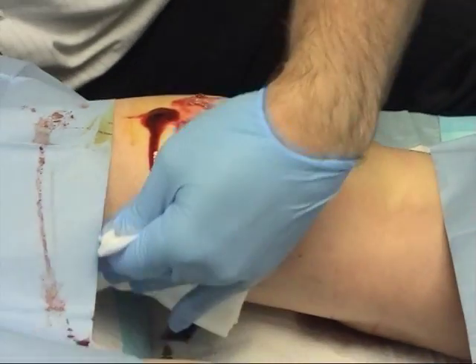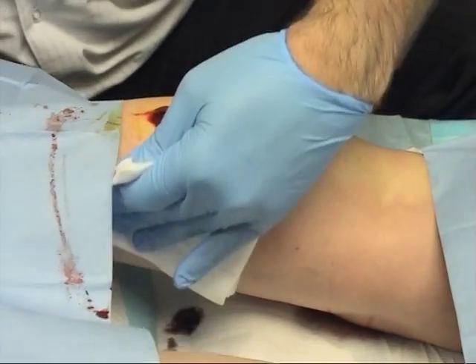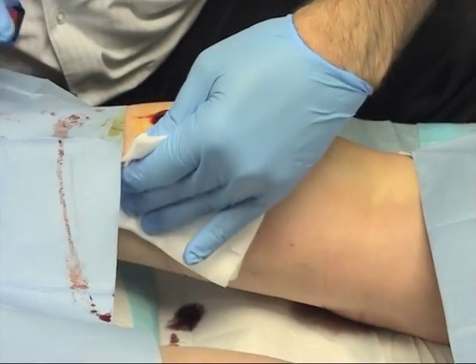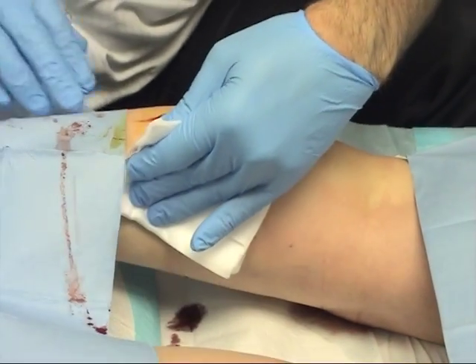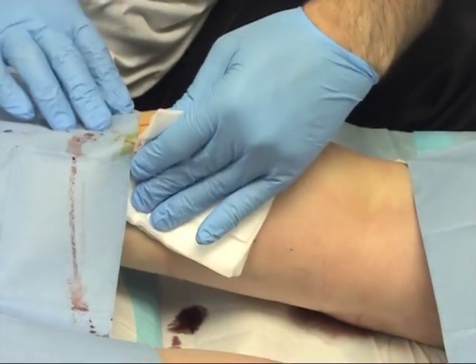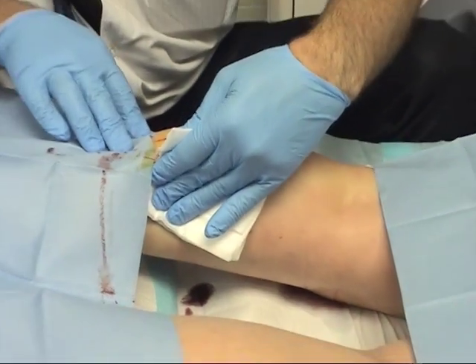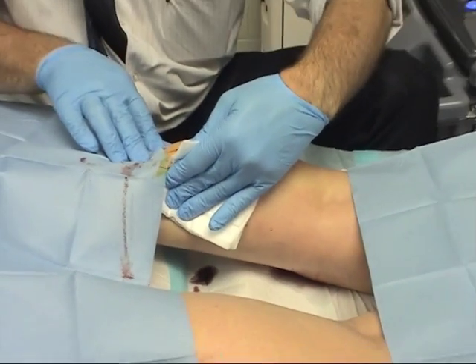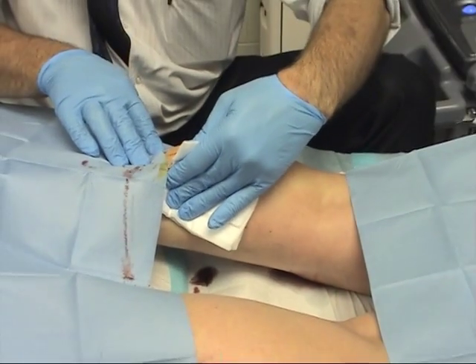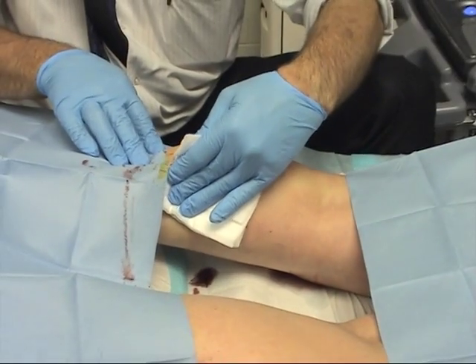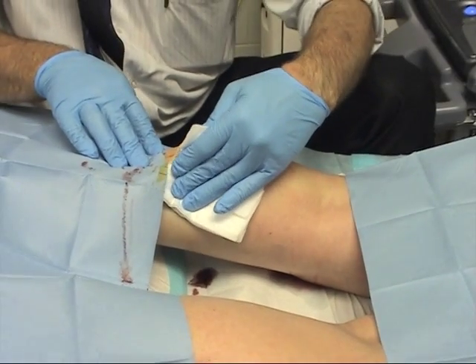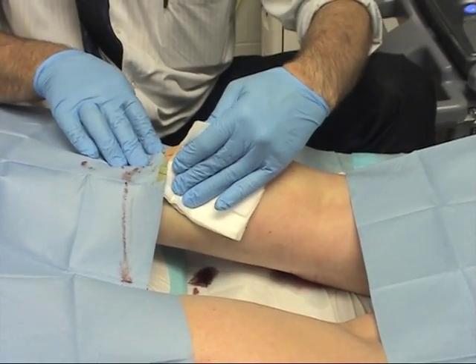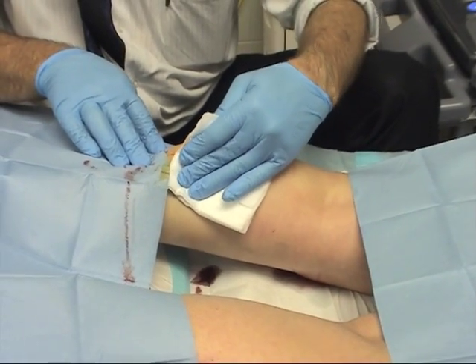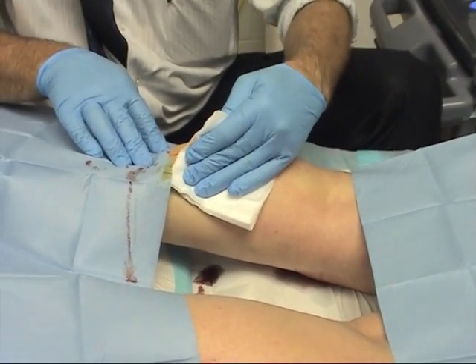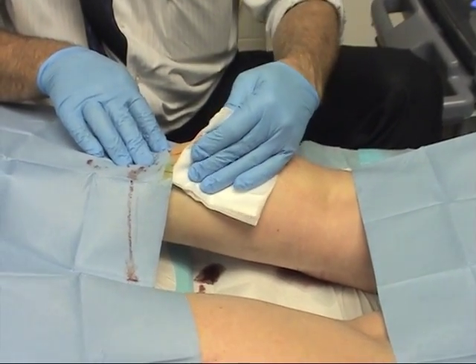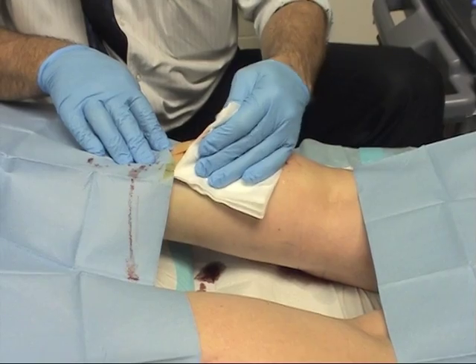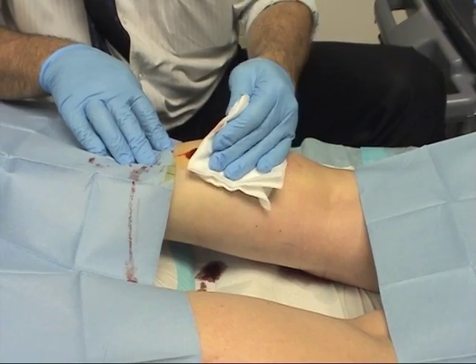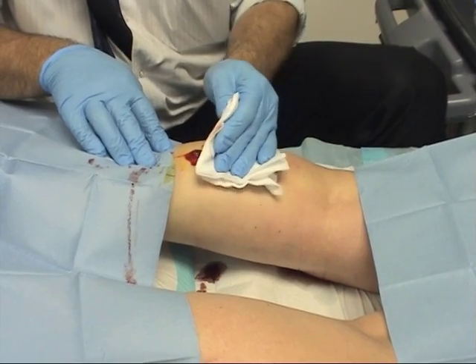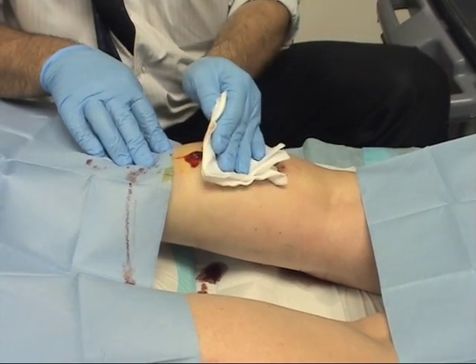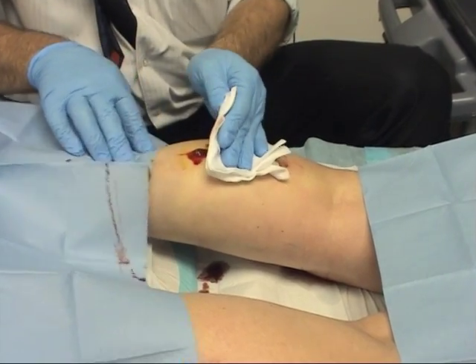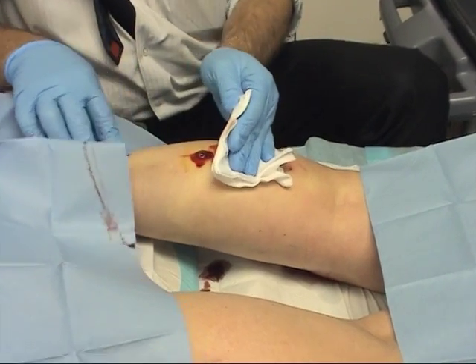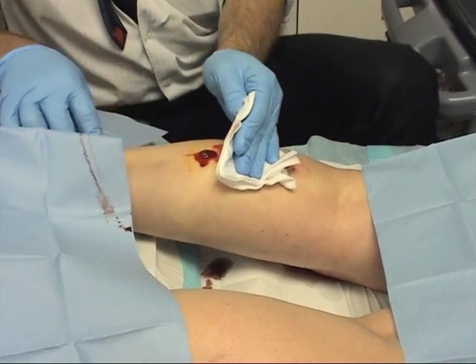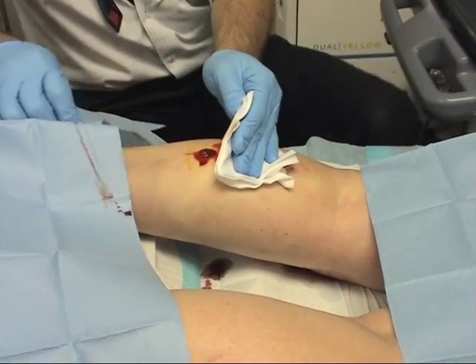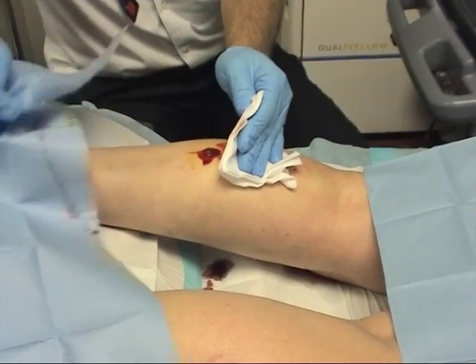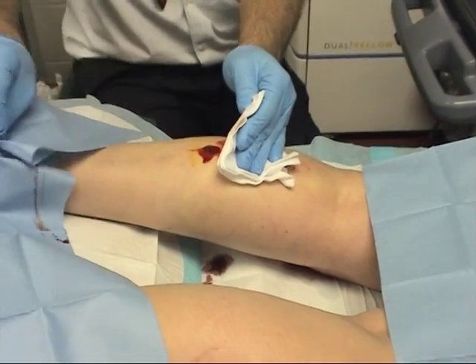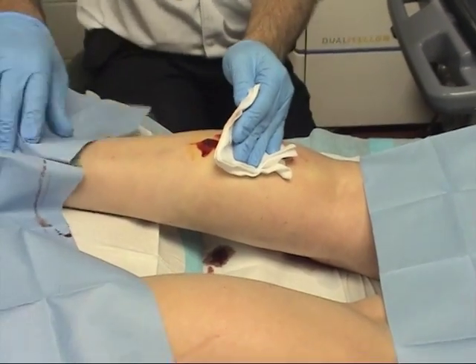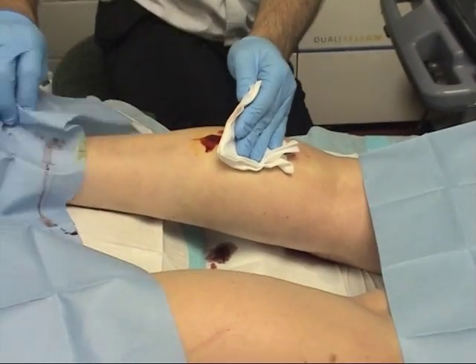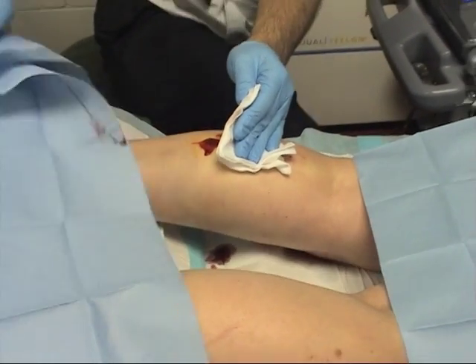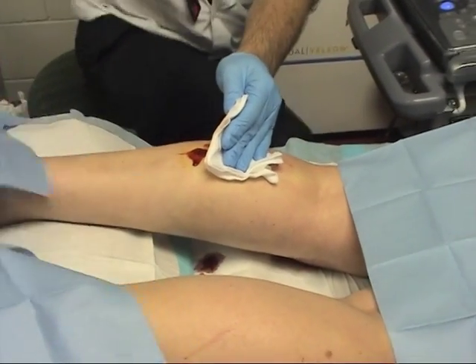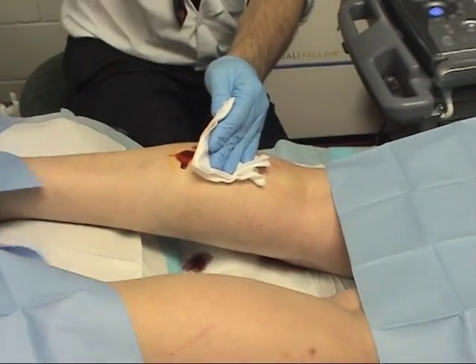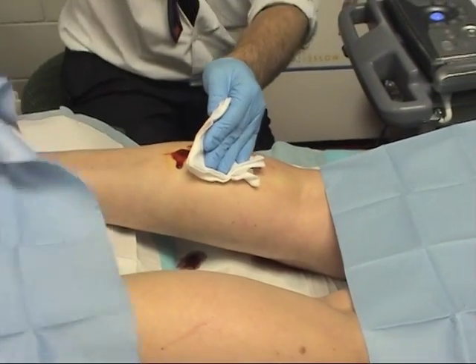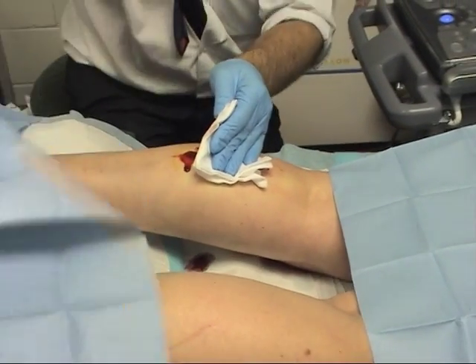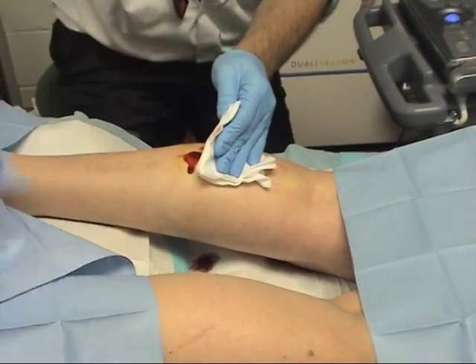That is the lasering done with. You'll get a little bit of blood coming from it at the end just as it clears, and a smell of singeing.